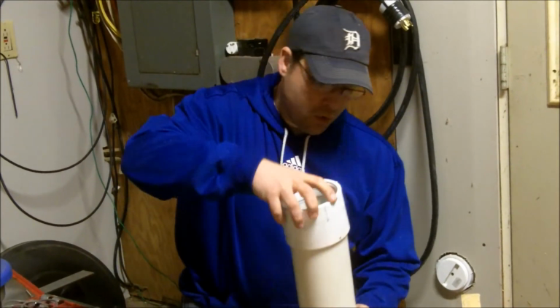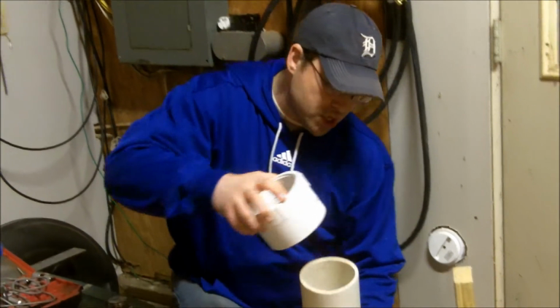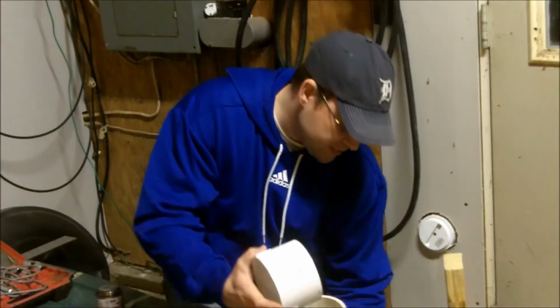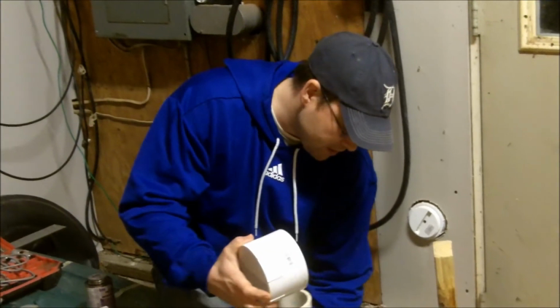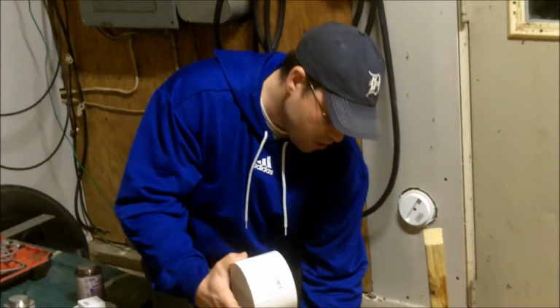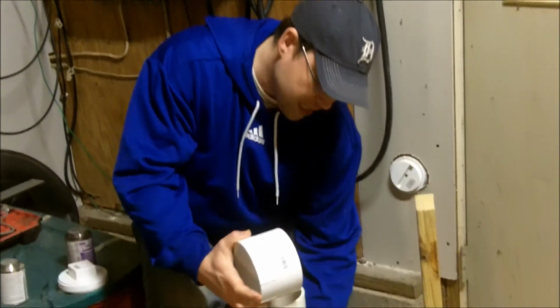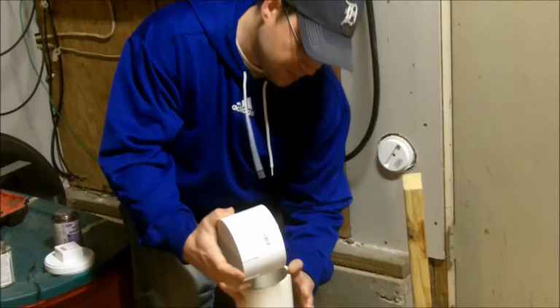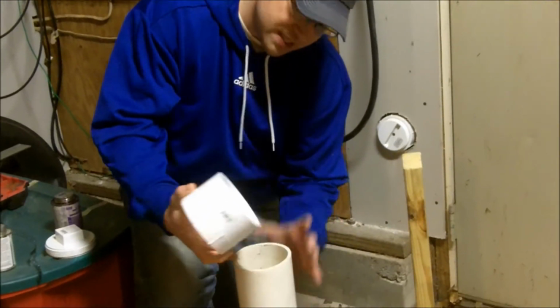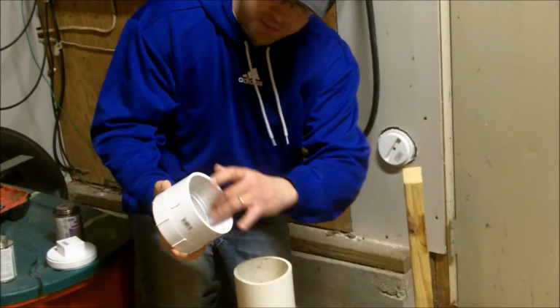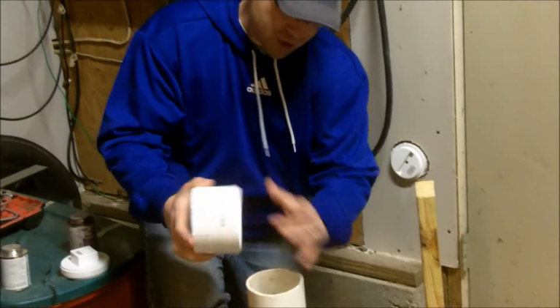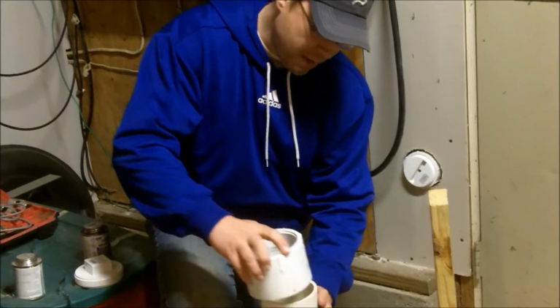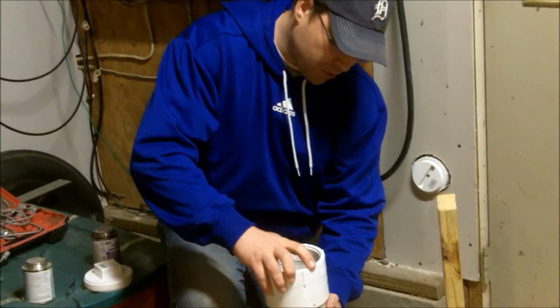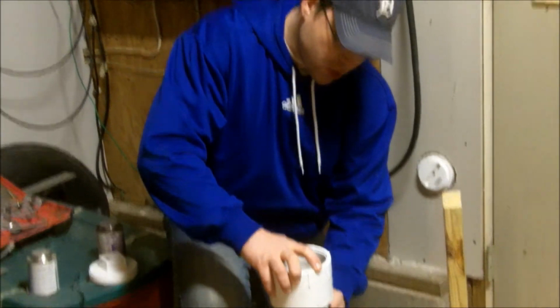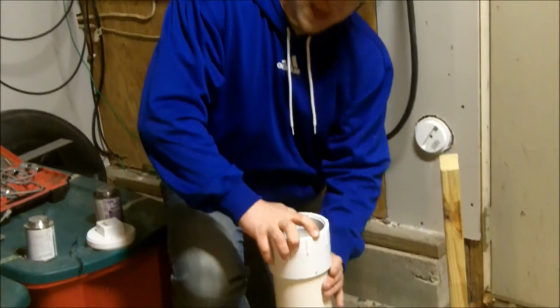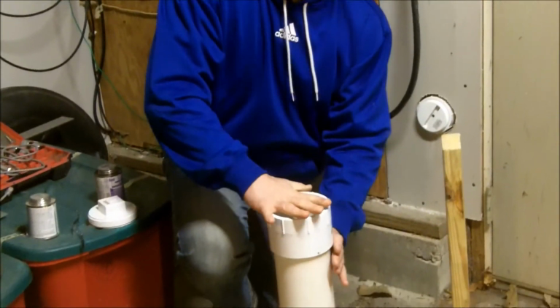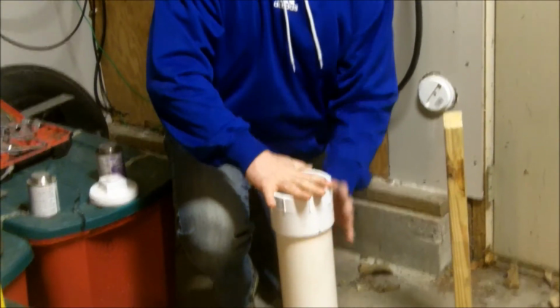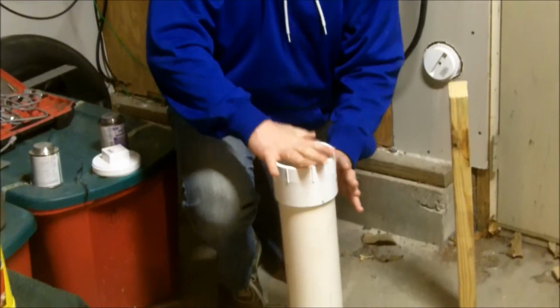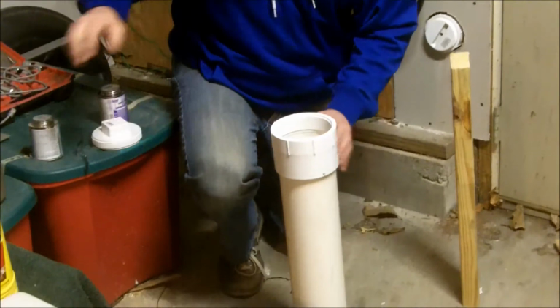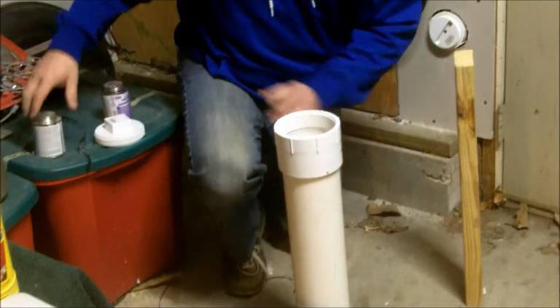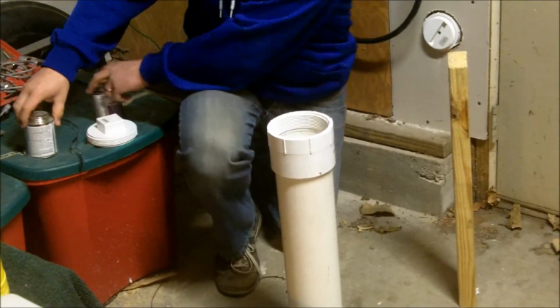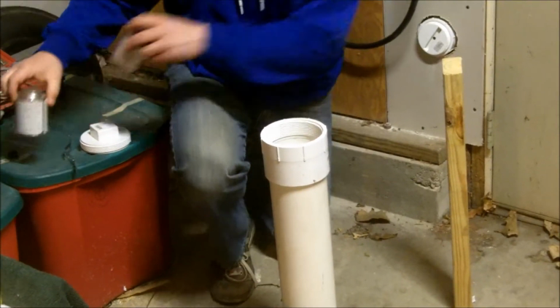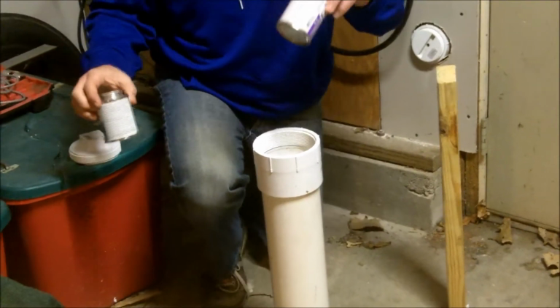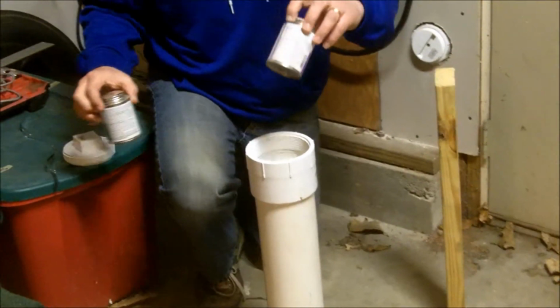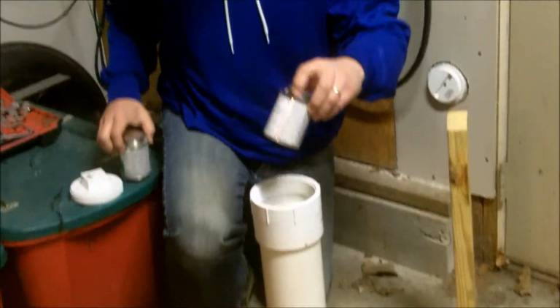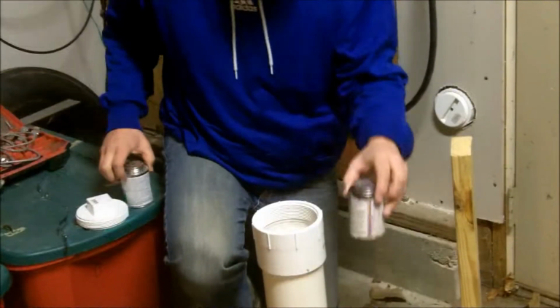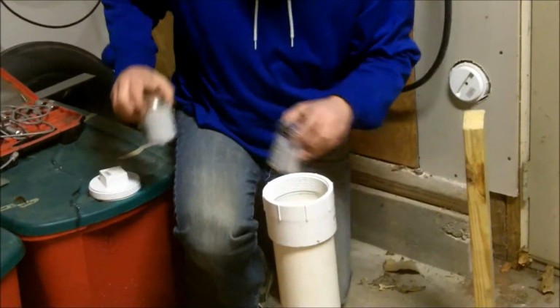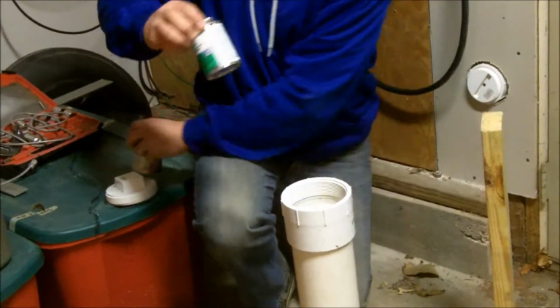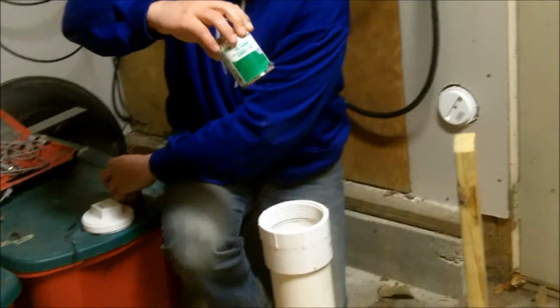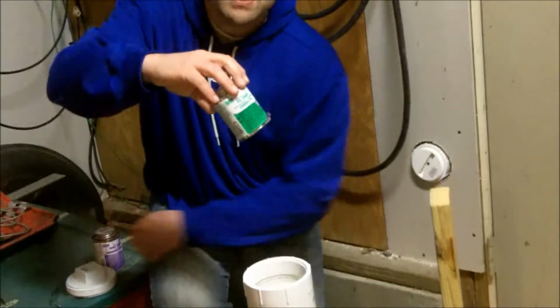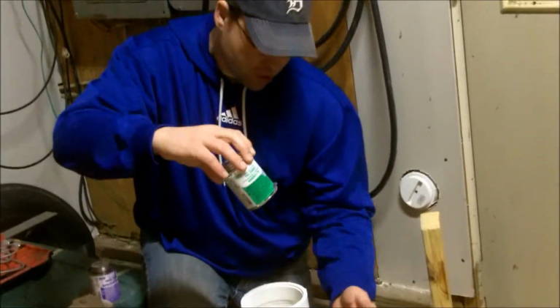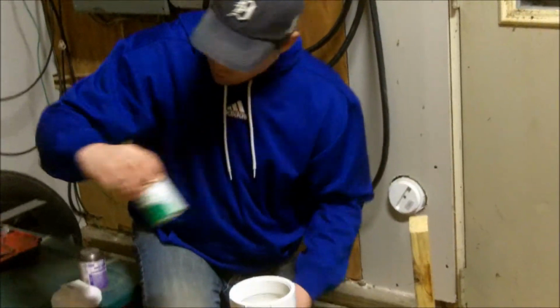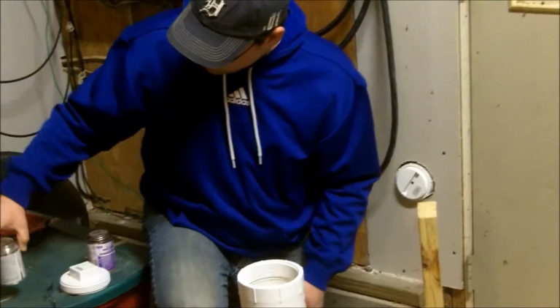To assemble it, you're going to take your piece of PVC pipe and your slip-on coupler and put that on over the end. You can glue it and prime it using purple primer for PVC and then also PVC glue when you glue that.